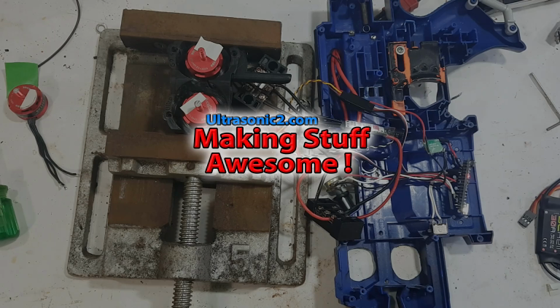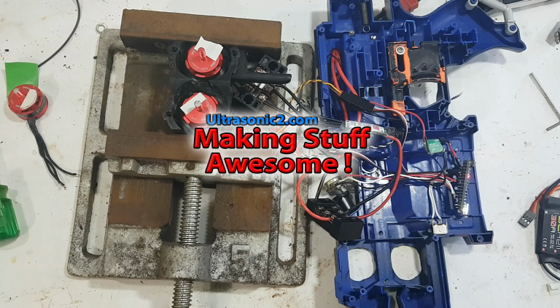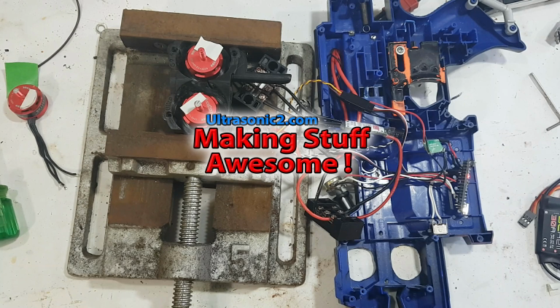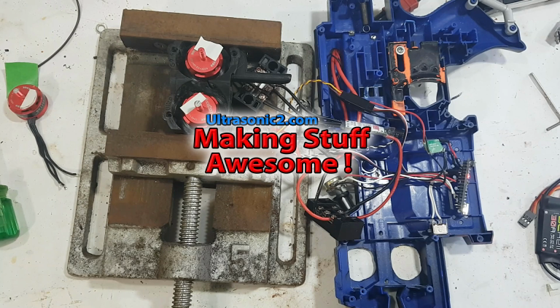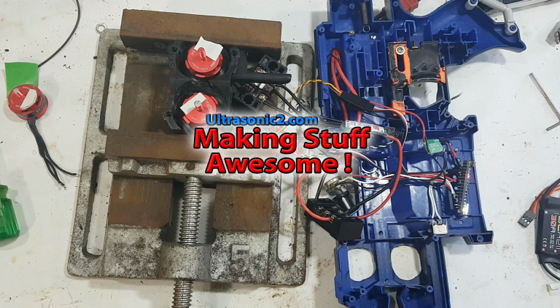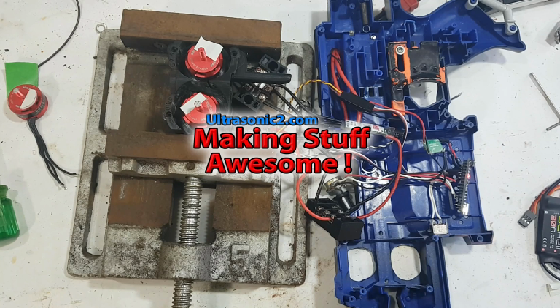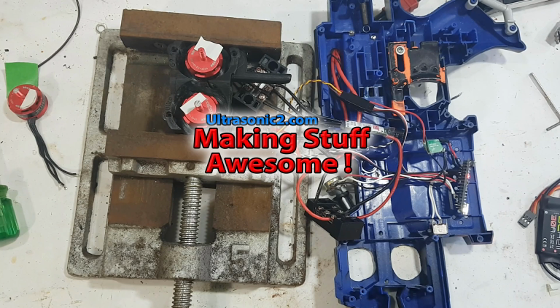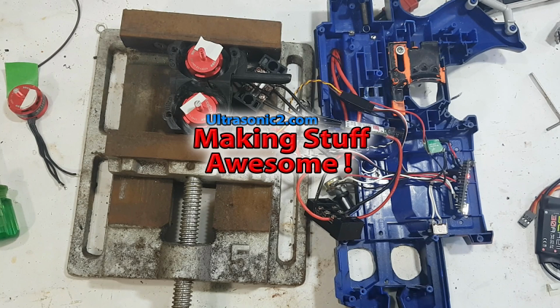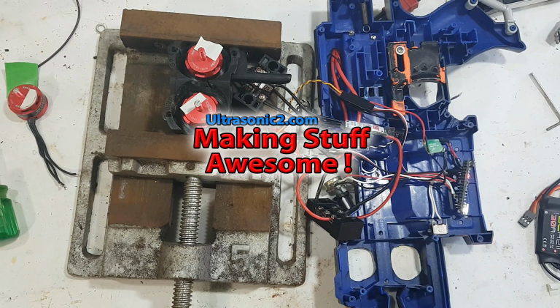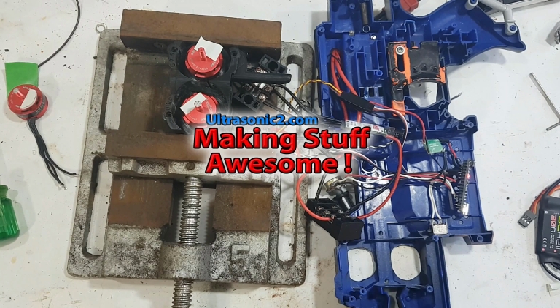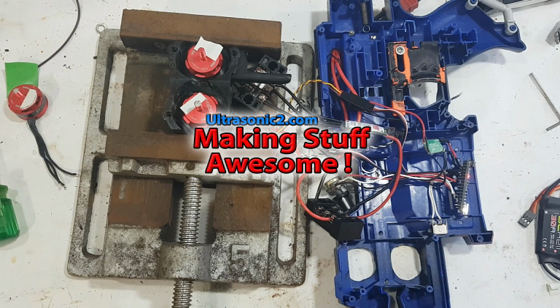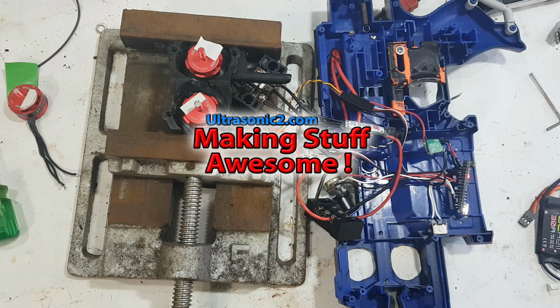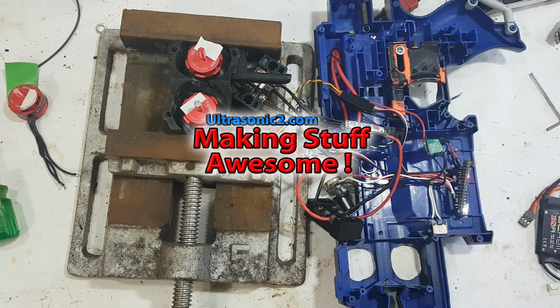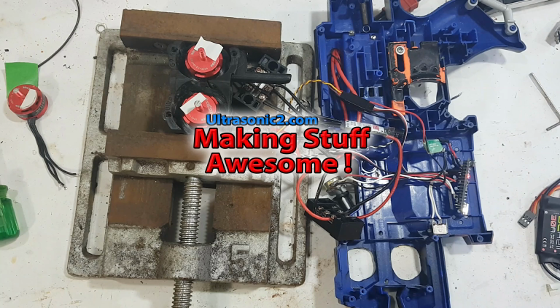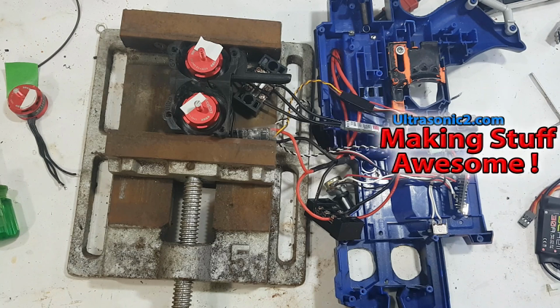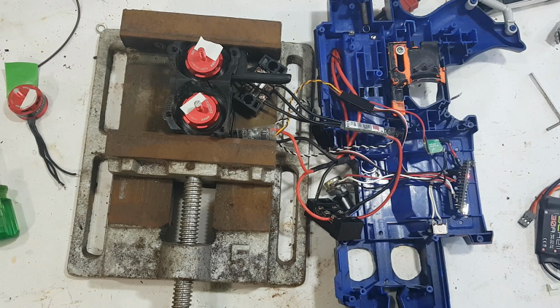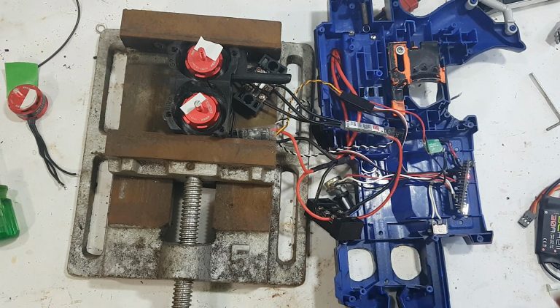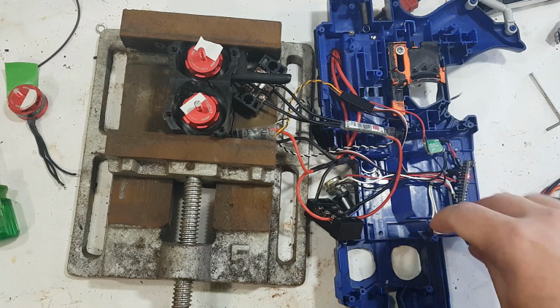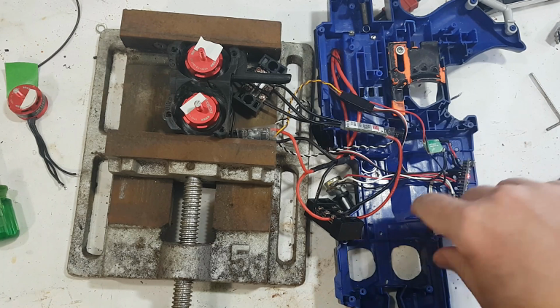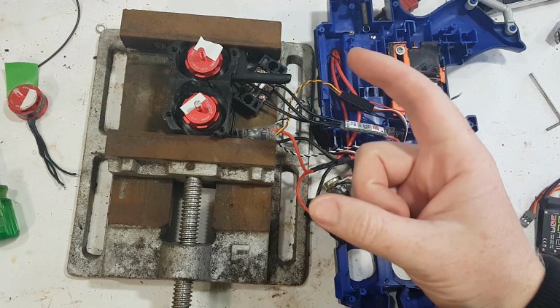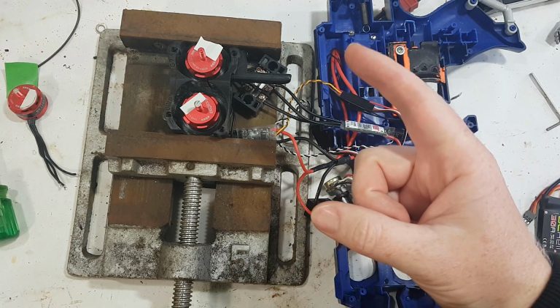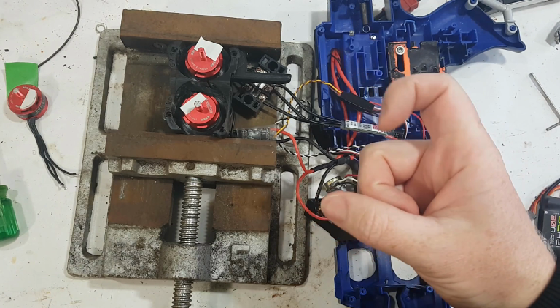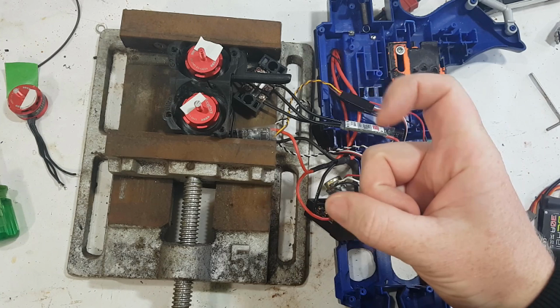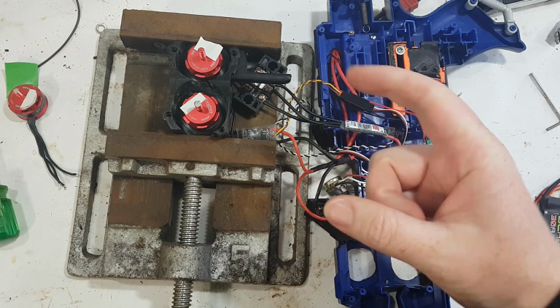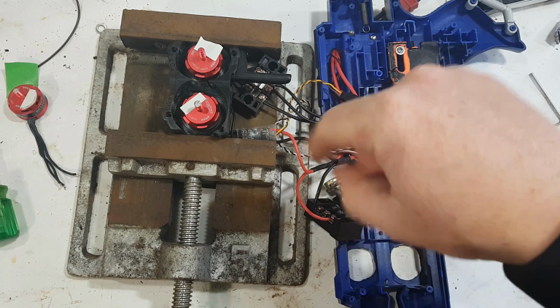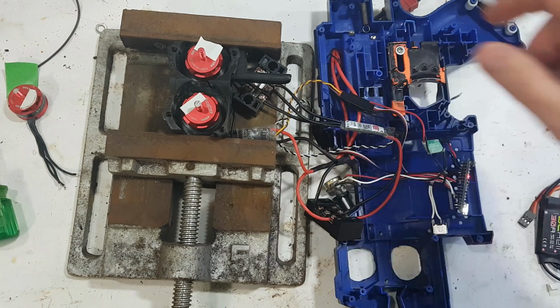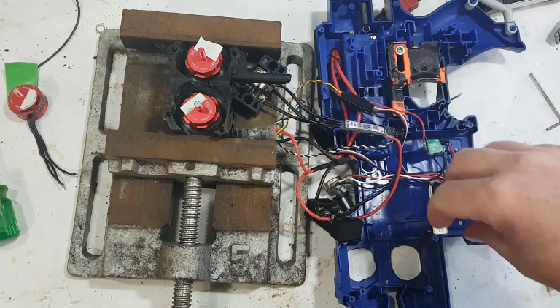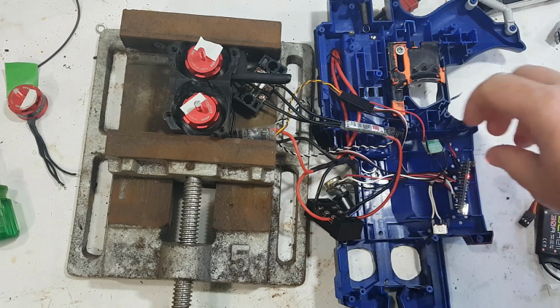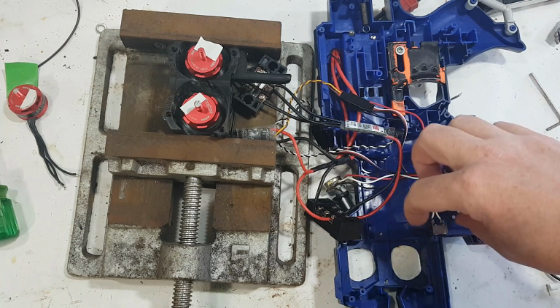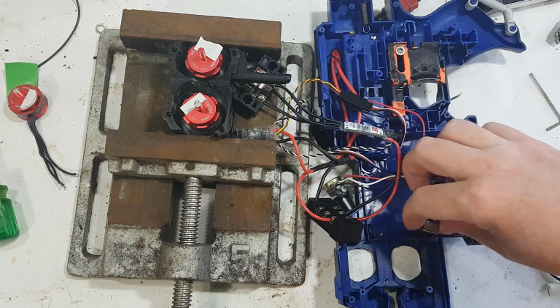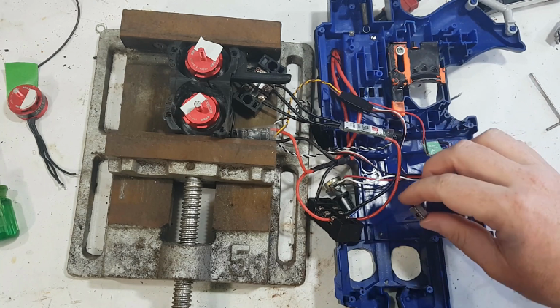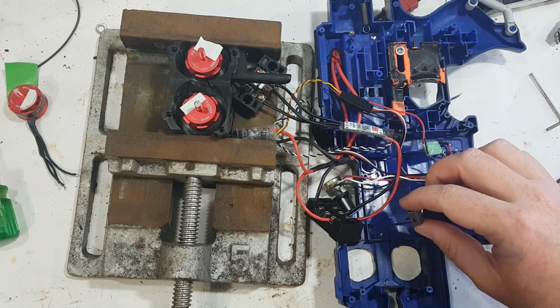Welcome back everyone. Today we're going to do a video about SimonK versus BLHeli spin-up time — specifically the delay between pulling the trigger and the motors spinning.